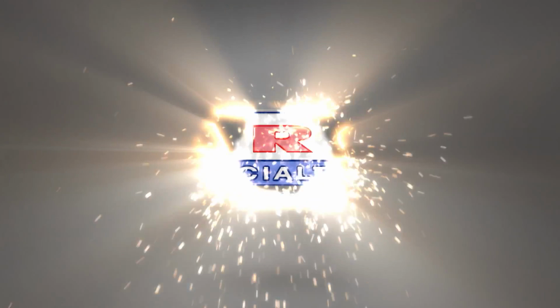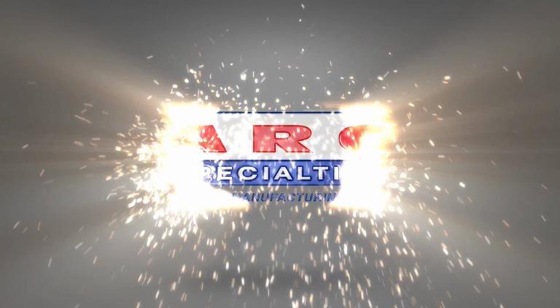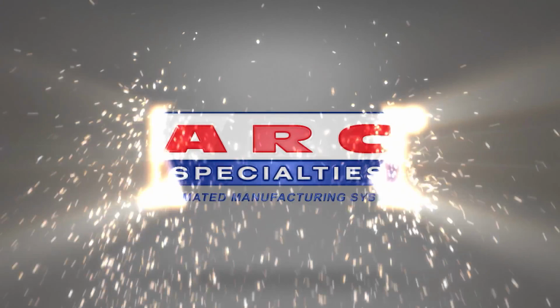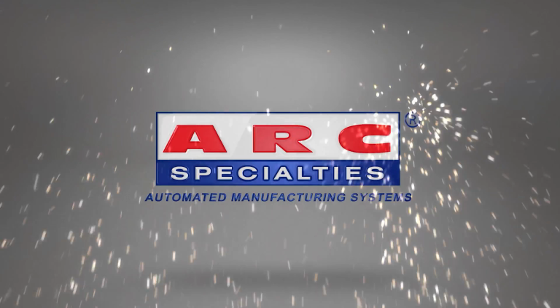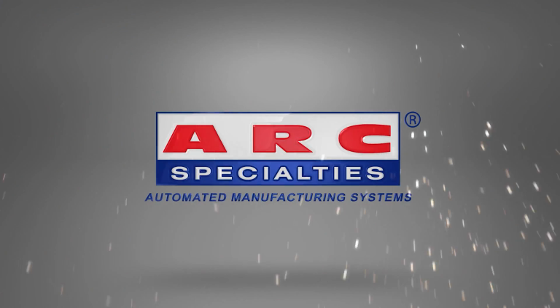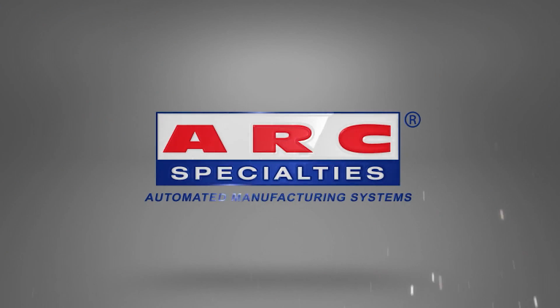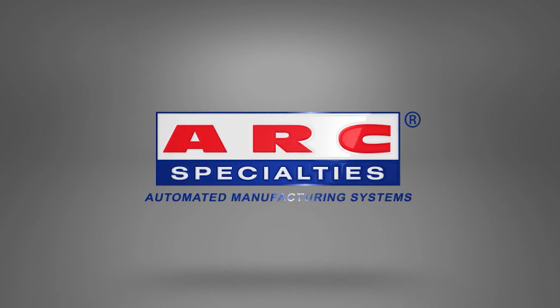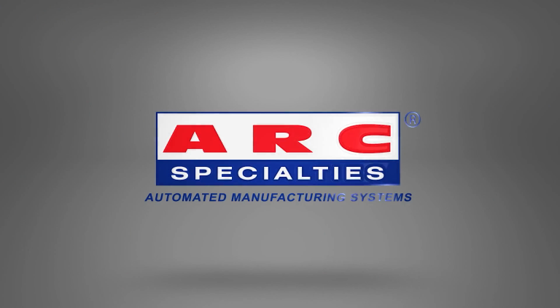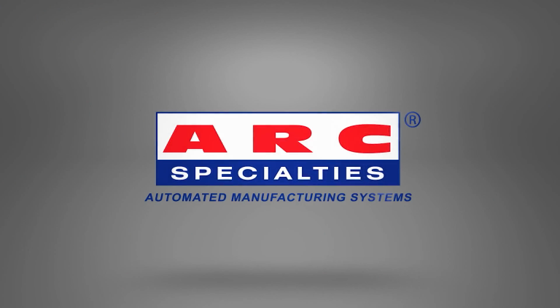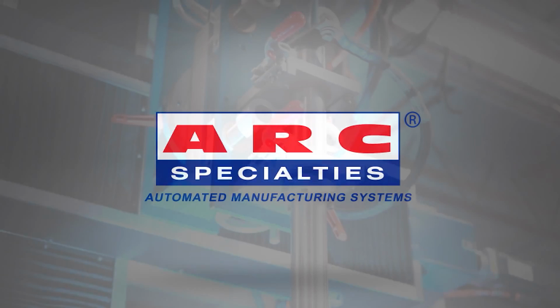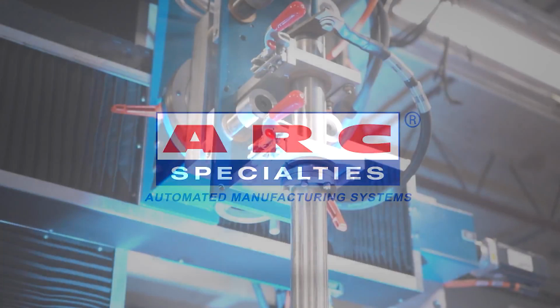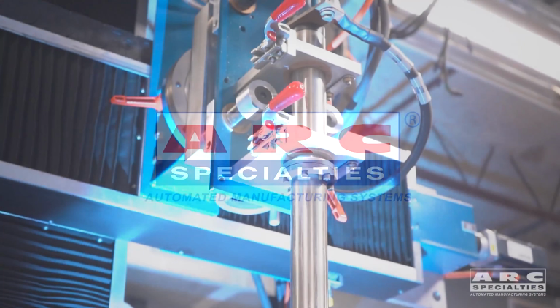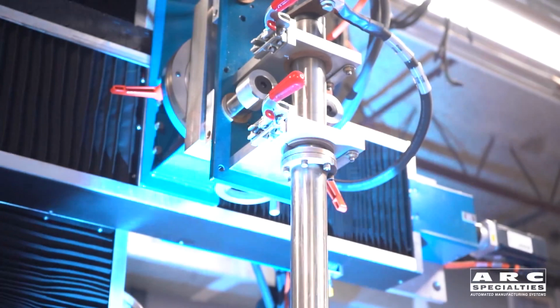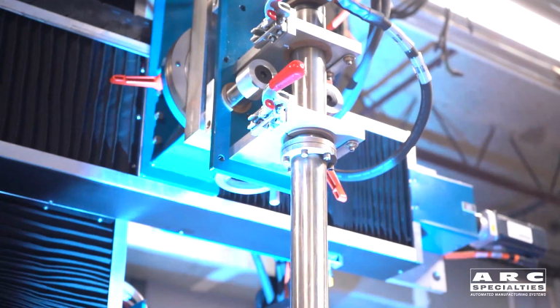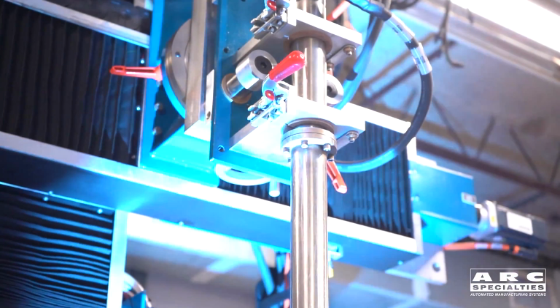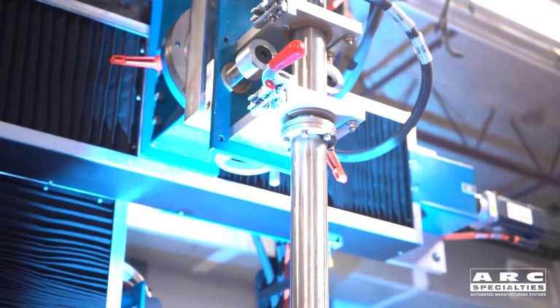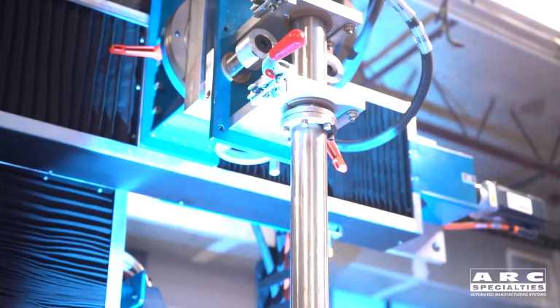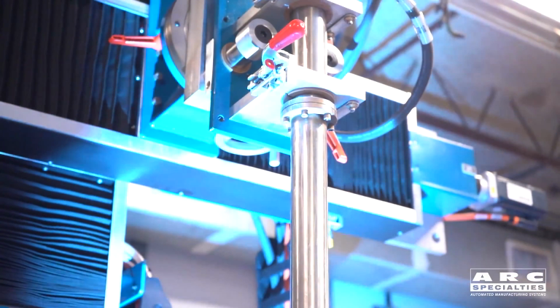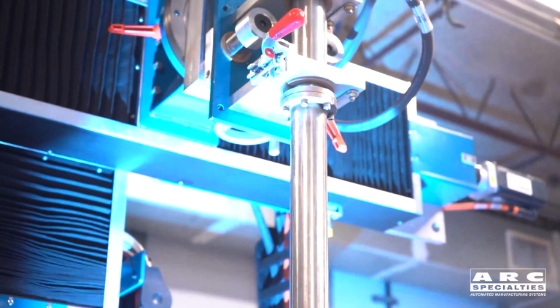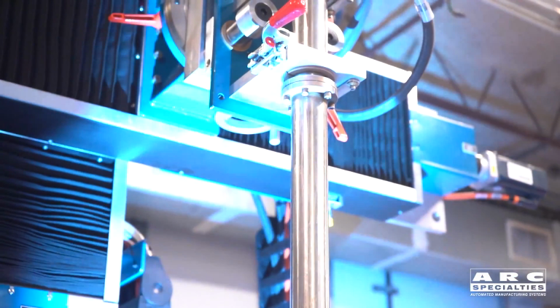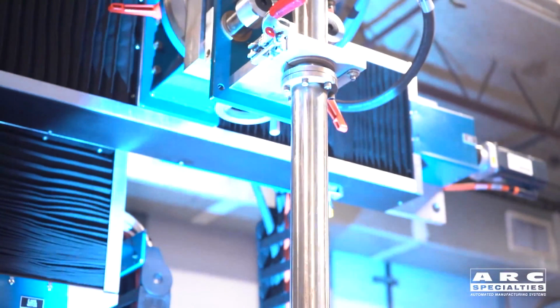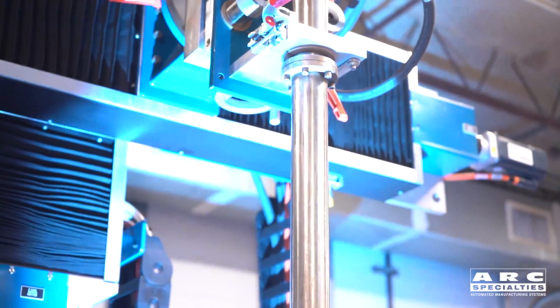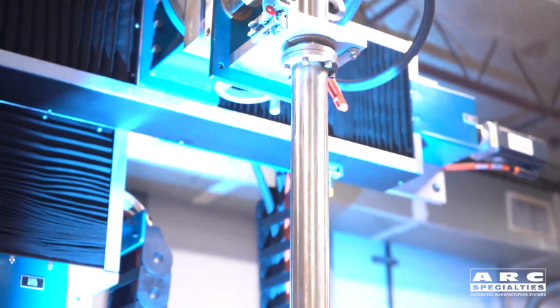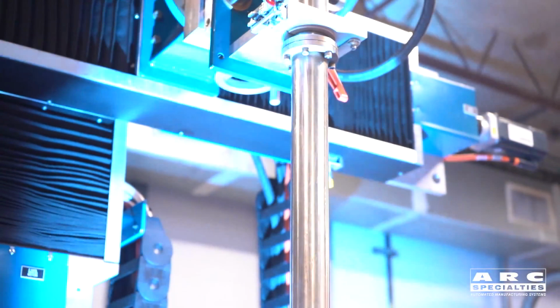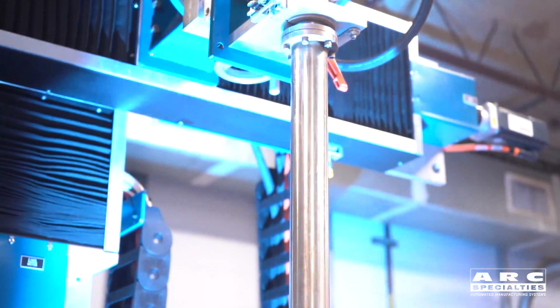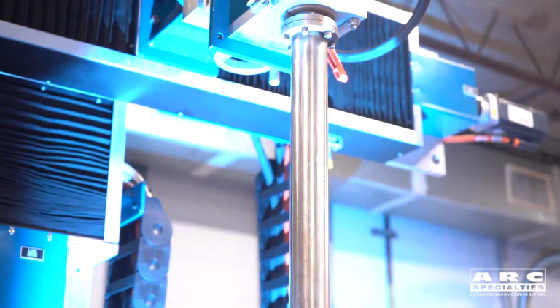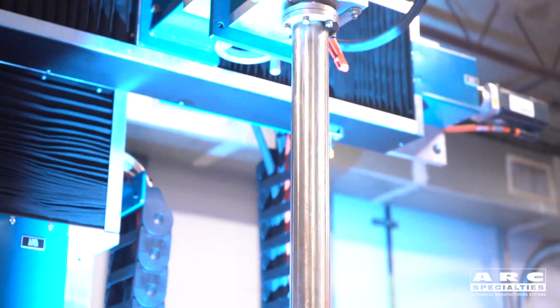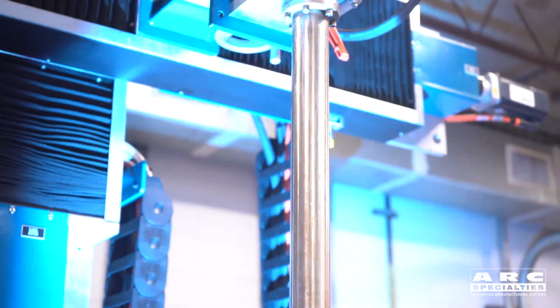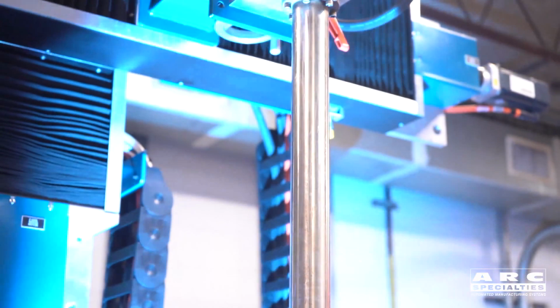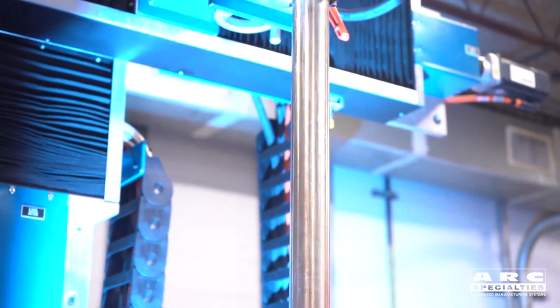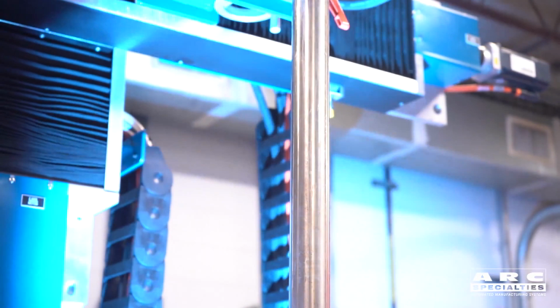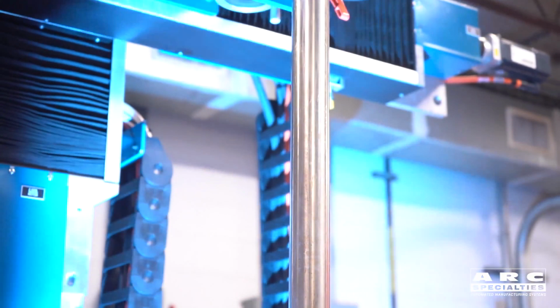Hello, this is Dan Alford with Arc Specialties. We are known for our hot wire TIG systems we have running all over the world for corrosion resistant overlay, but today I'm going to be talking about pulsed gas metal arc welding.